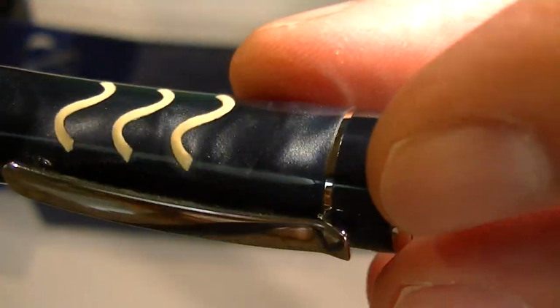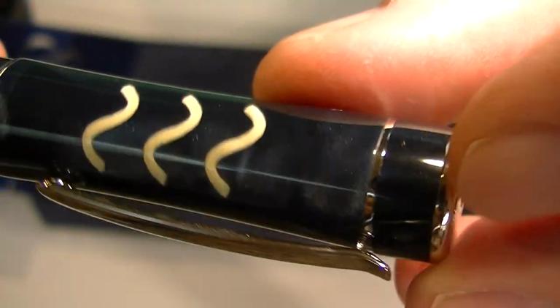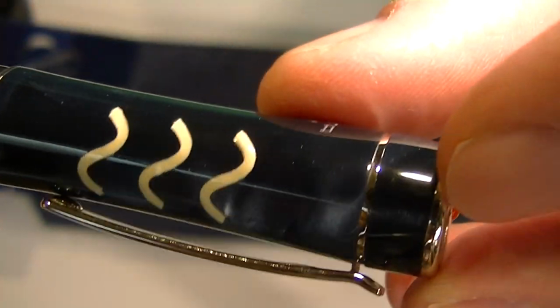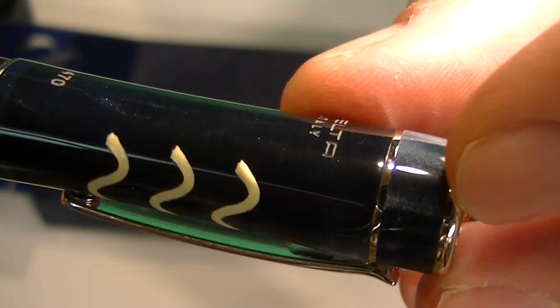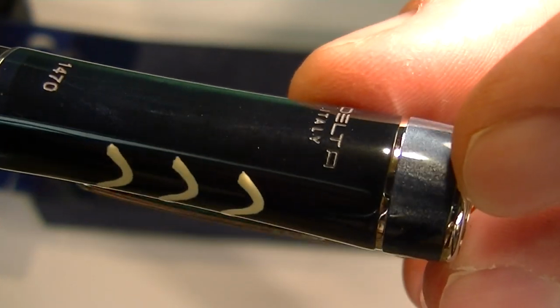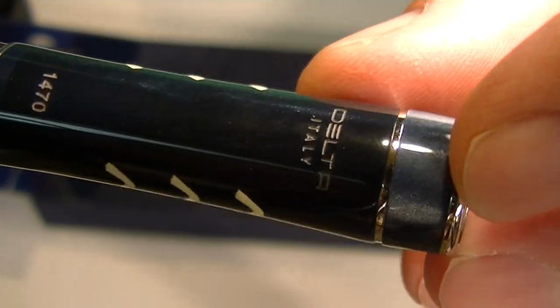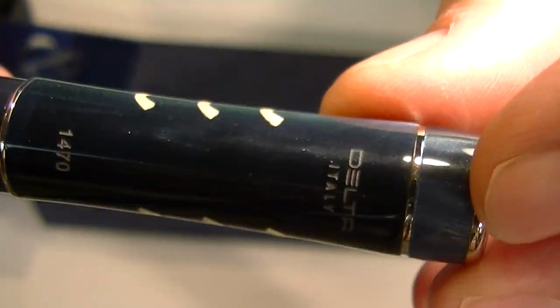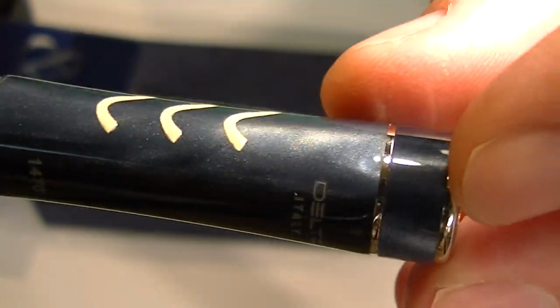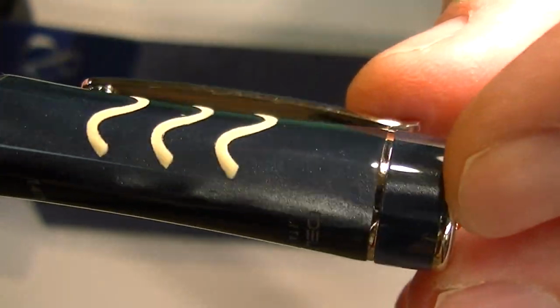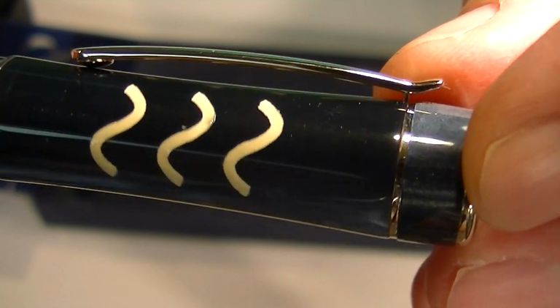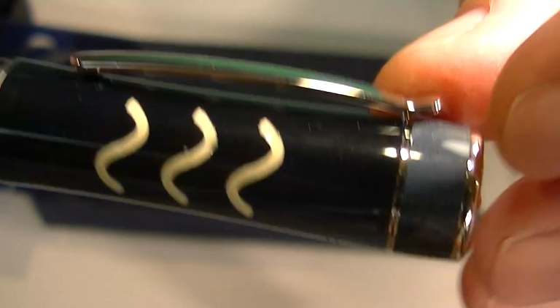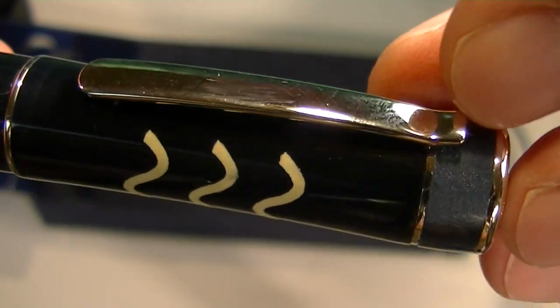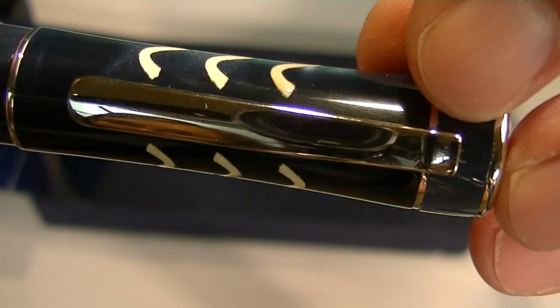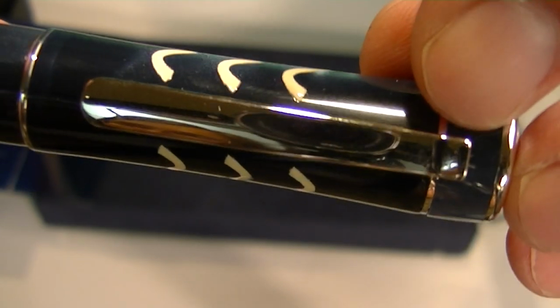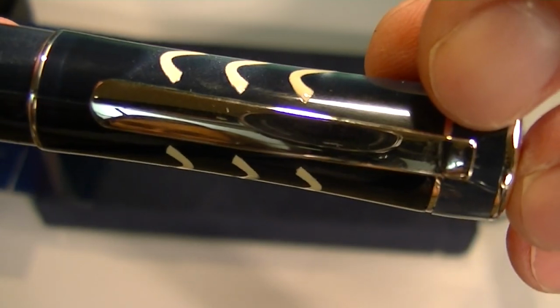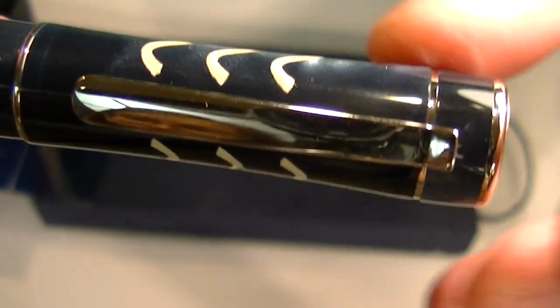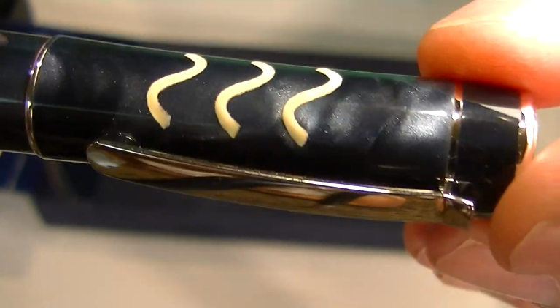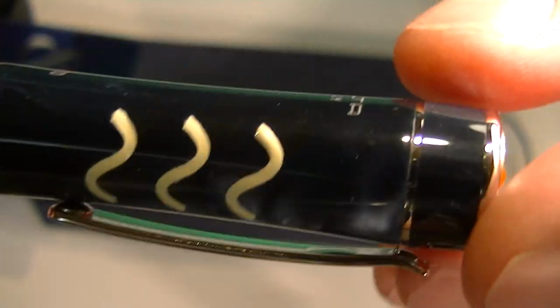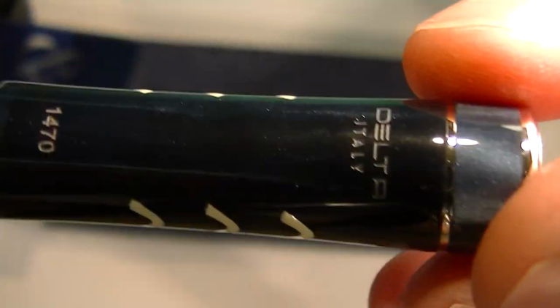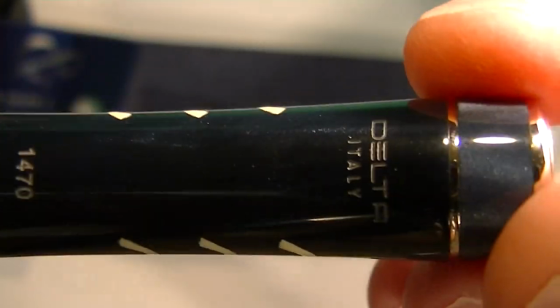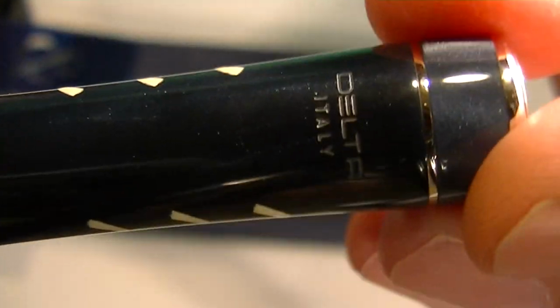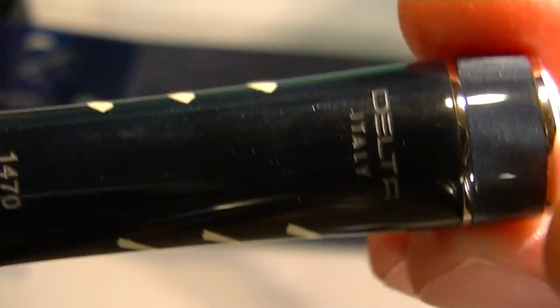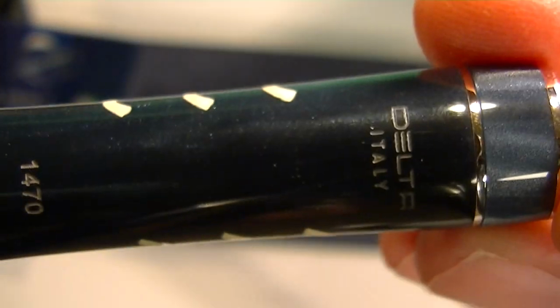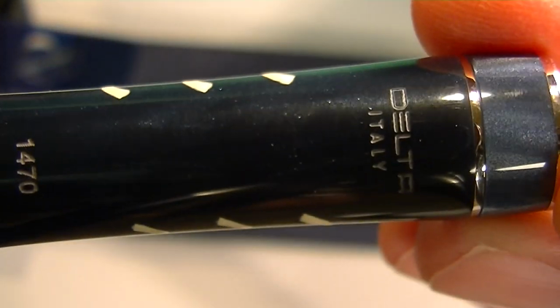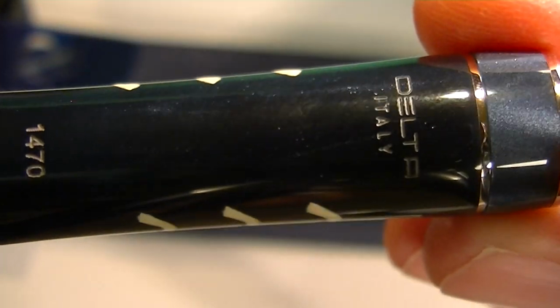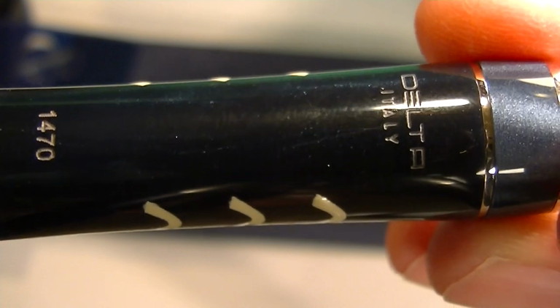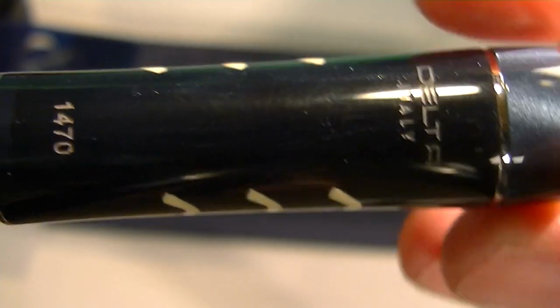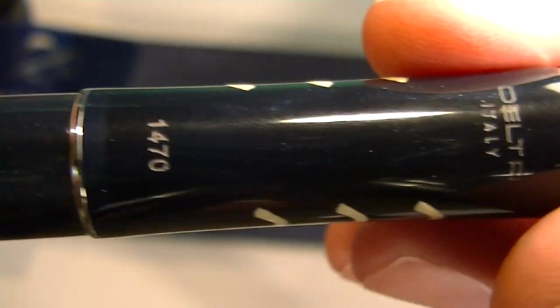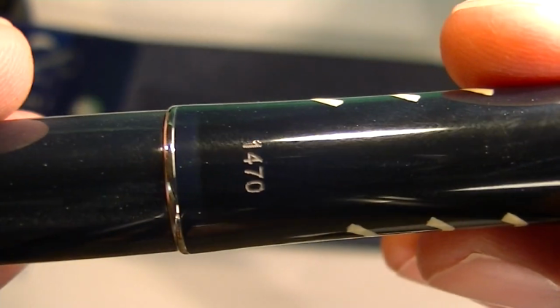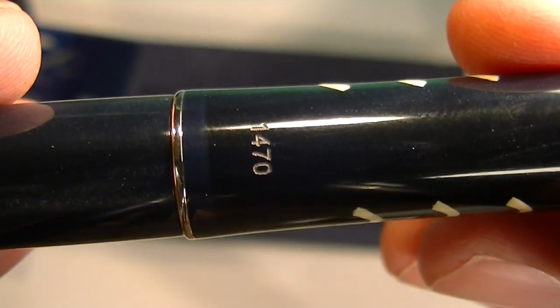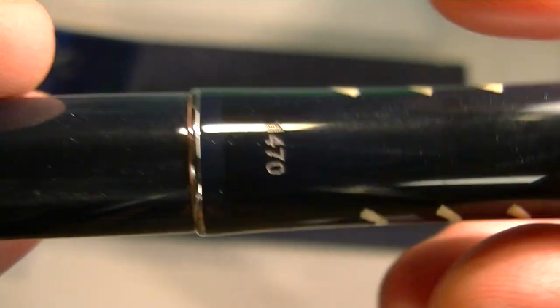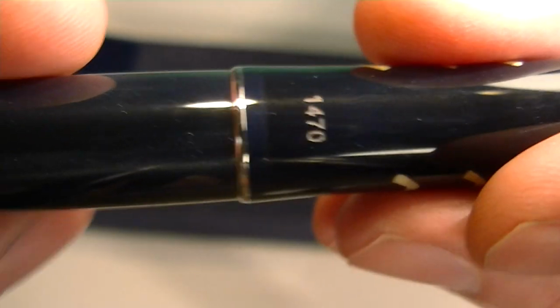It has a small chrome band attached to the chrome clip for the pen. You can see on the back side of the cap, Delta Italy is engraved with the number 1470.